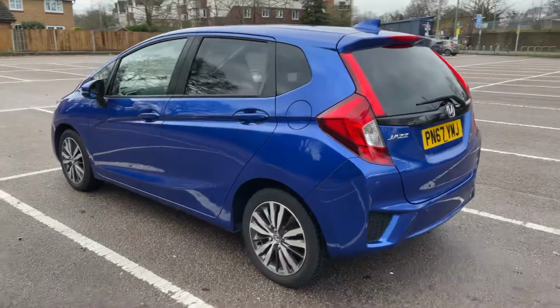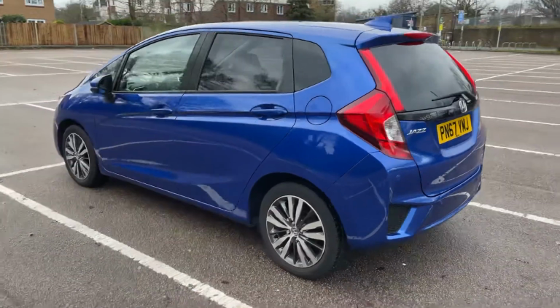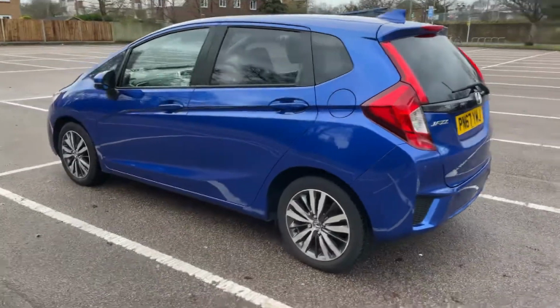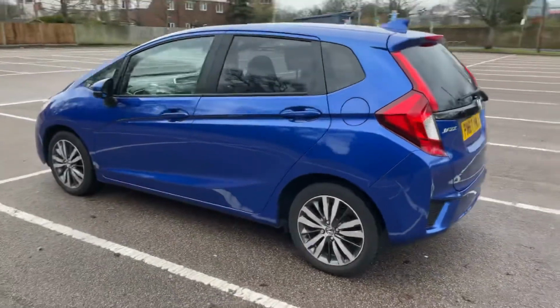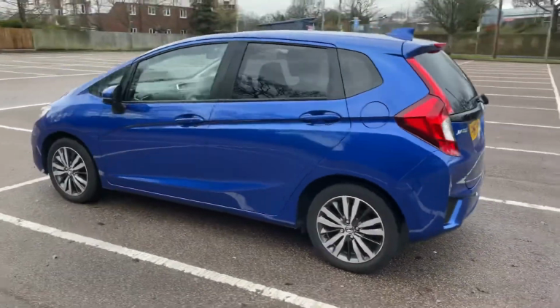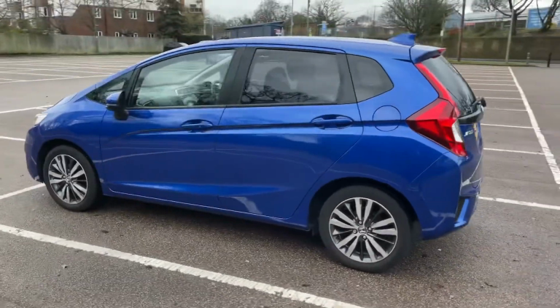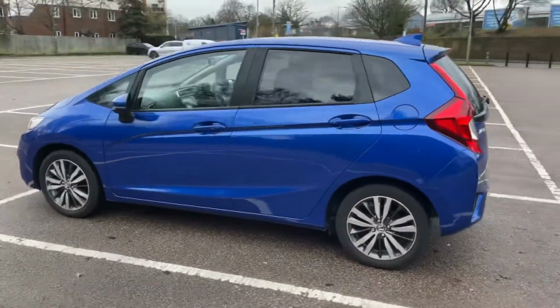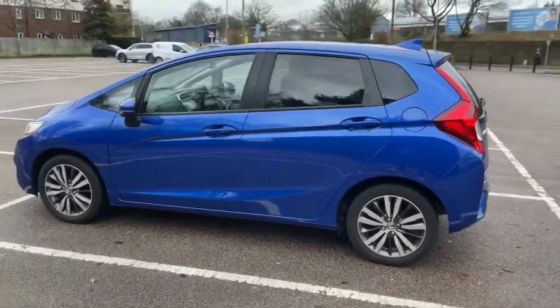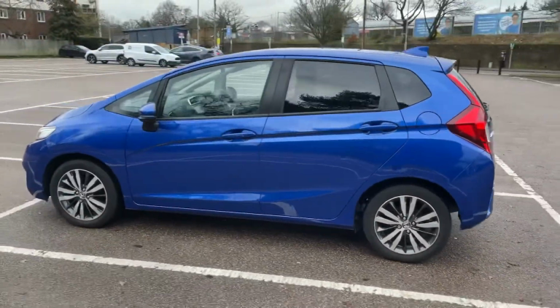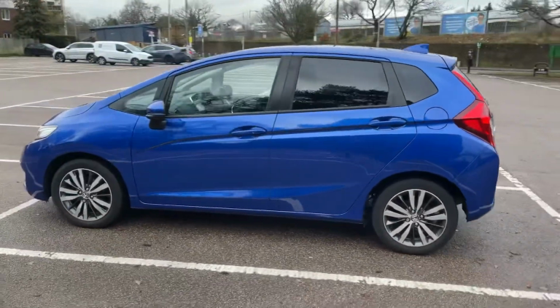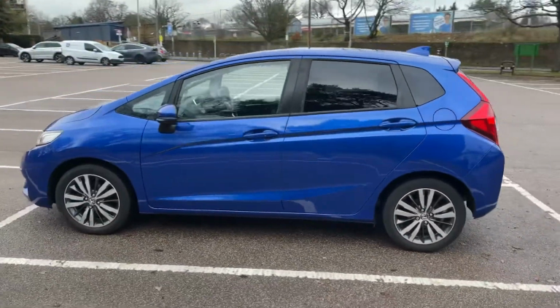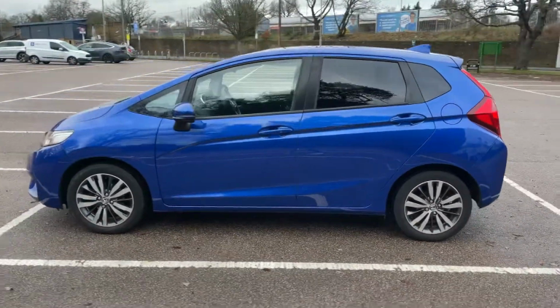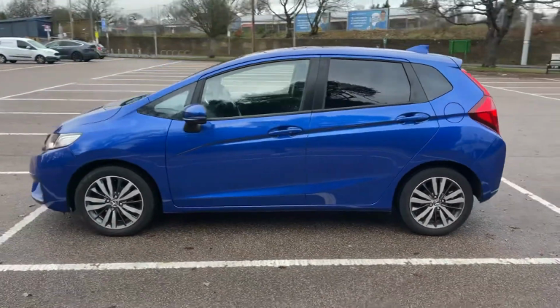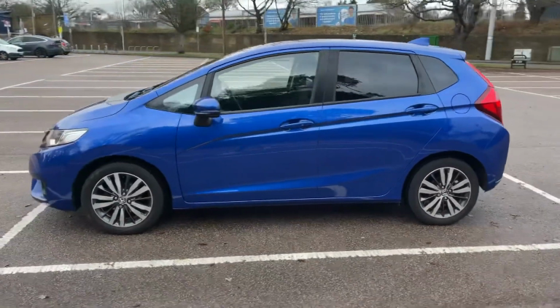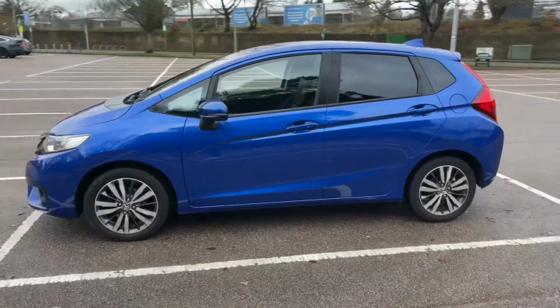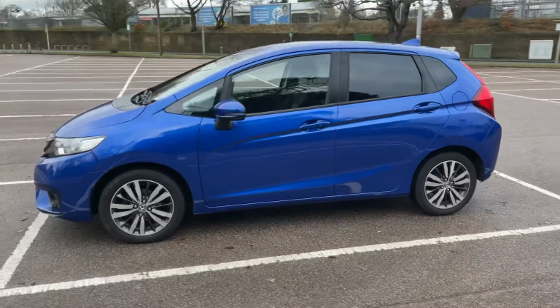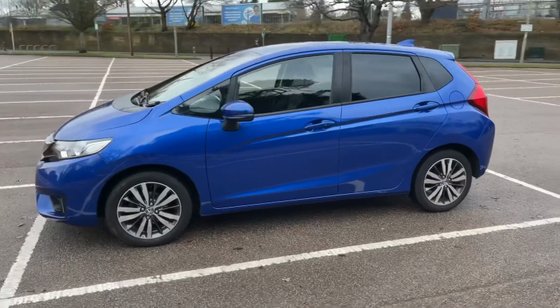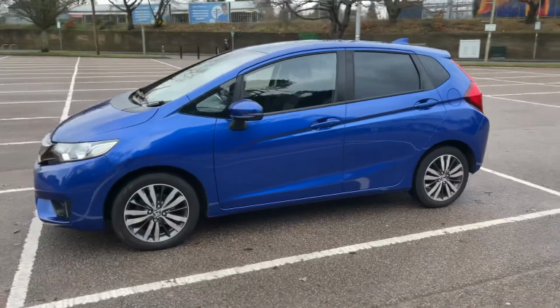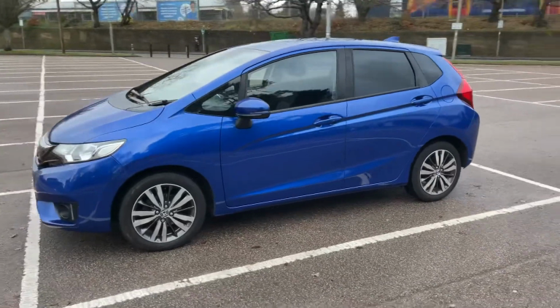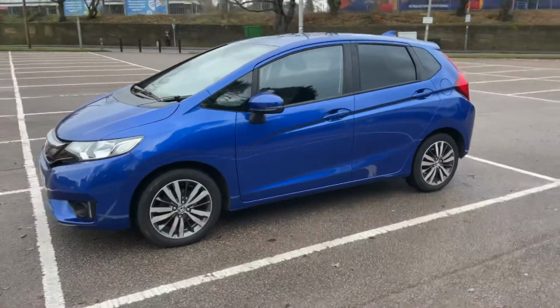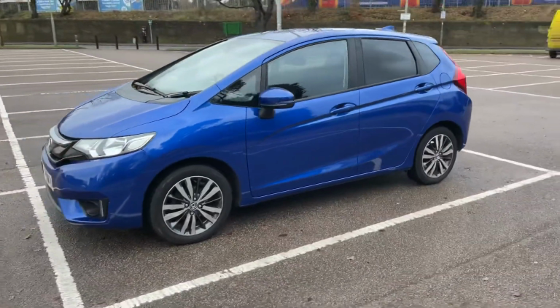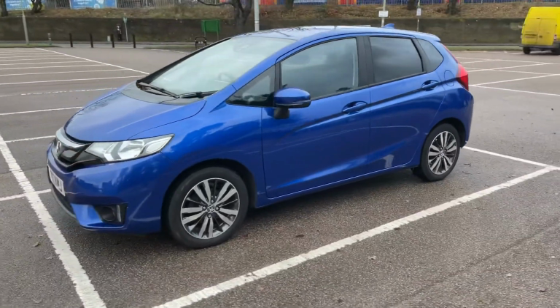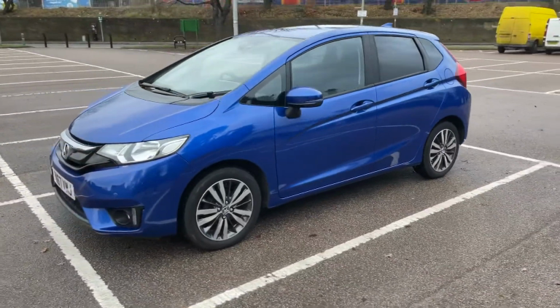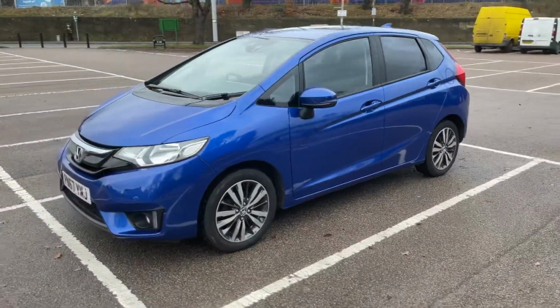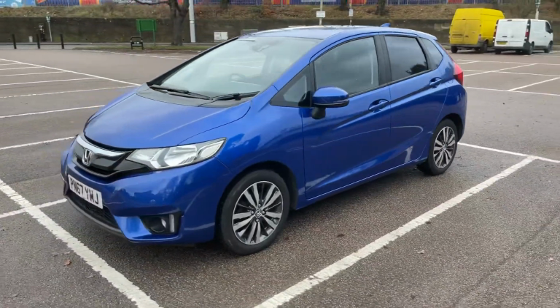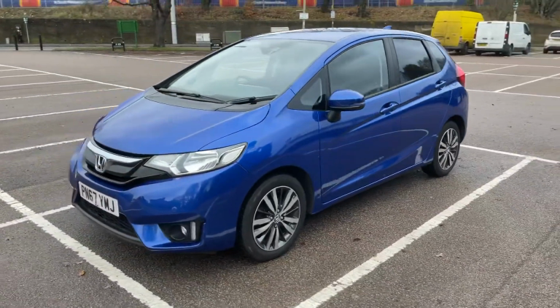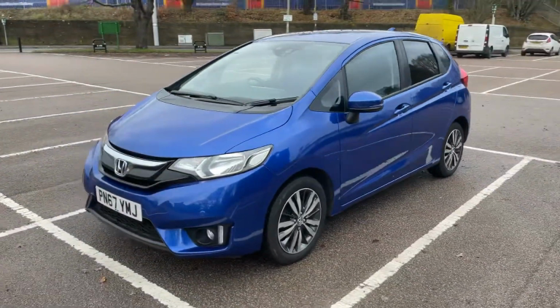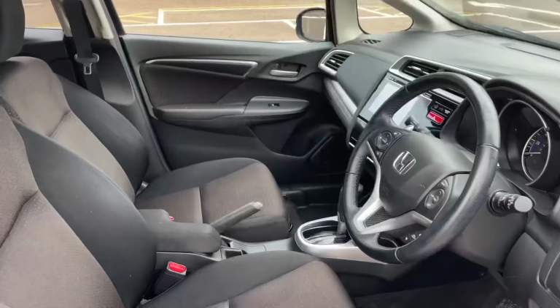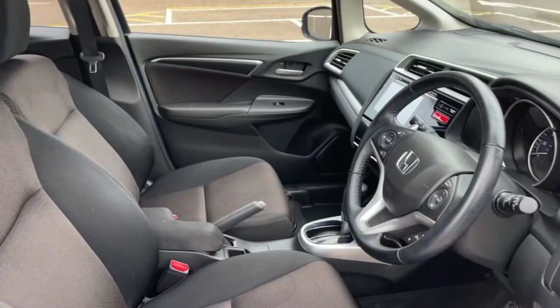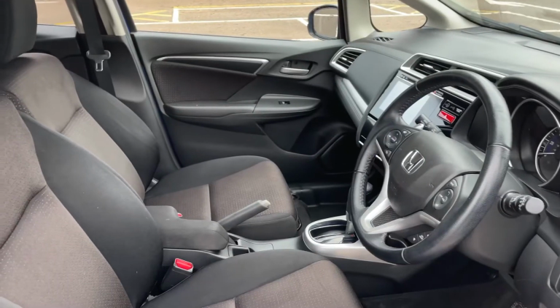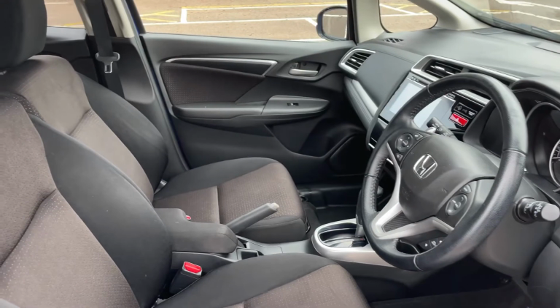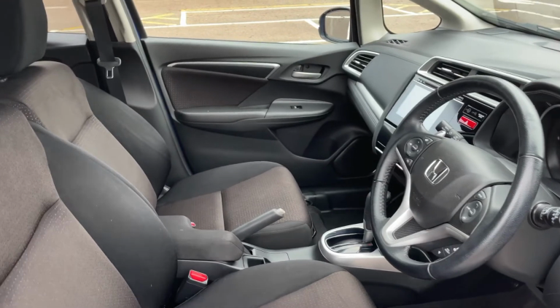We're just going to work our way back around to the front of the car and then hop in and run through some controls on the inside. Now that we've done a full circle of it, you can see it's in excellent condition the whole way around.